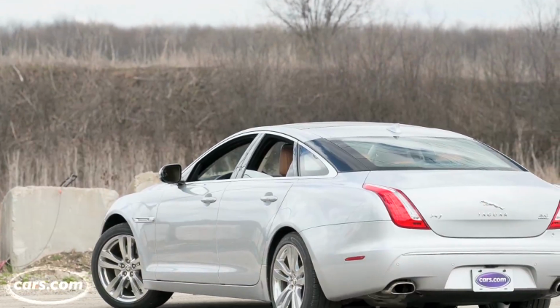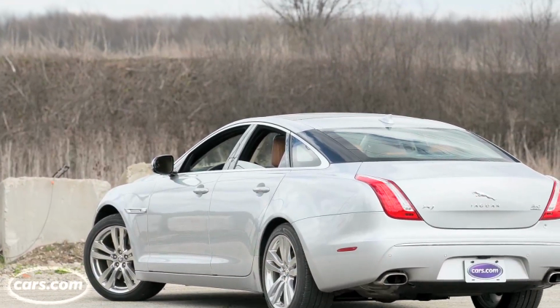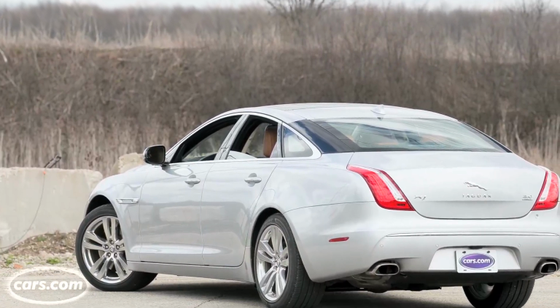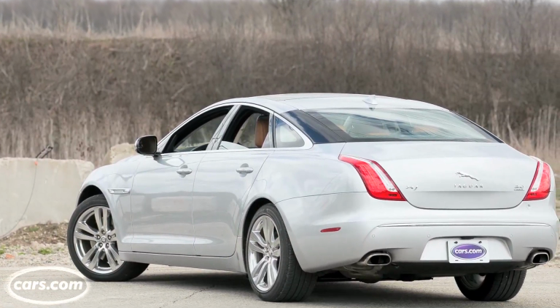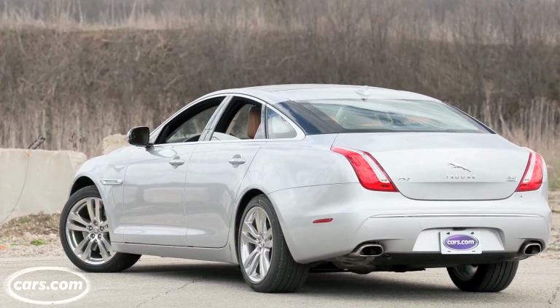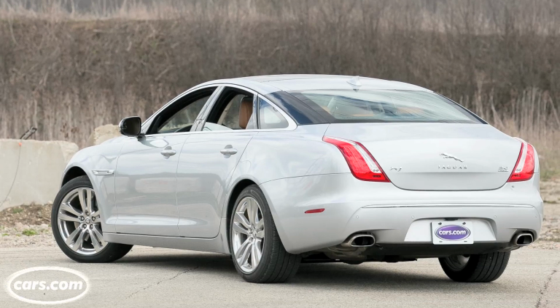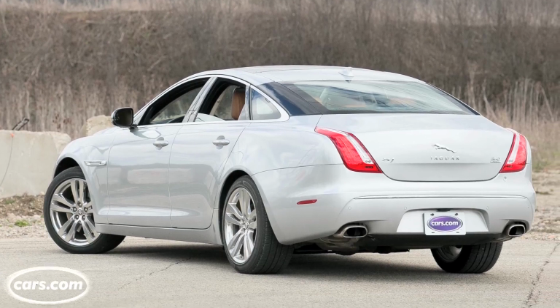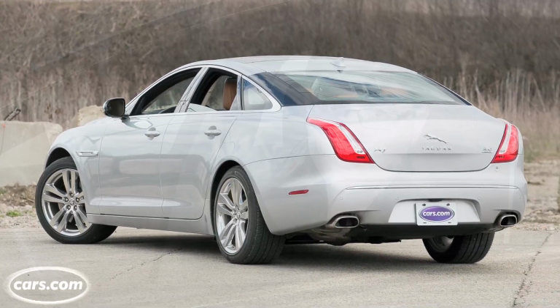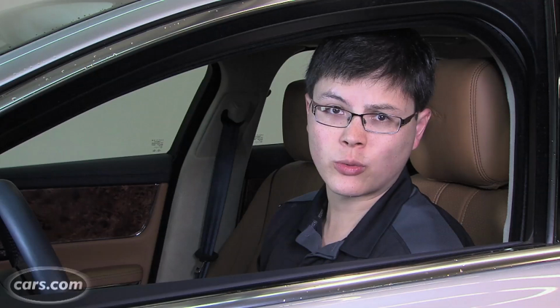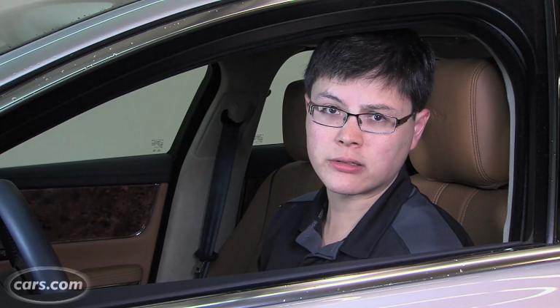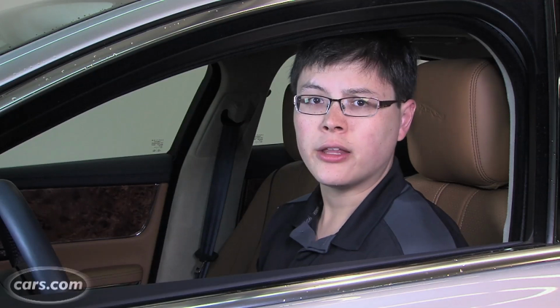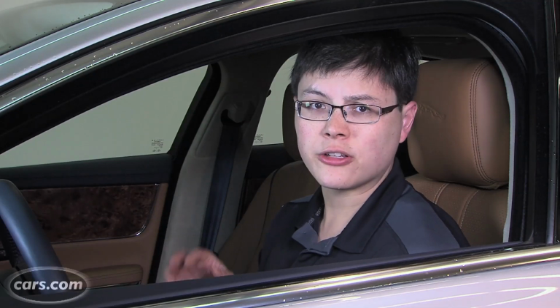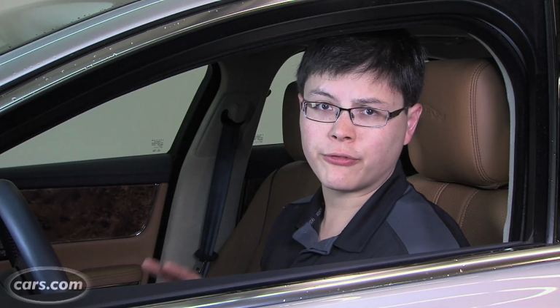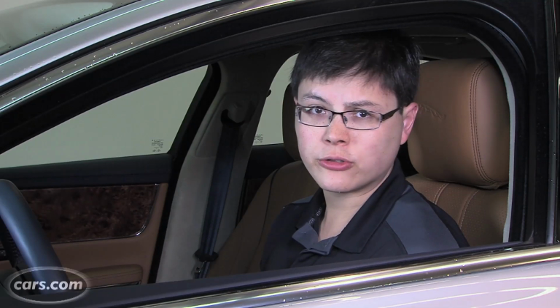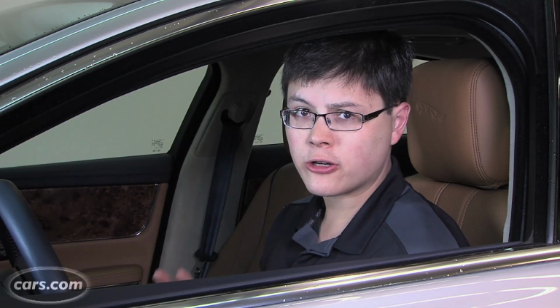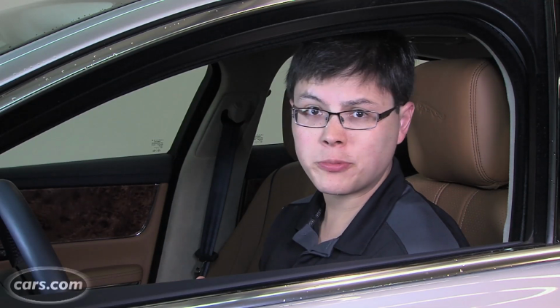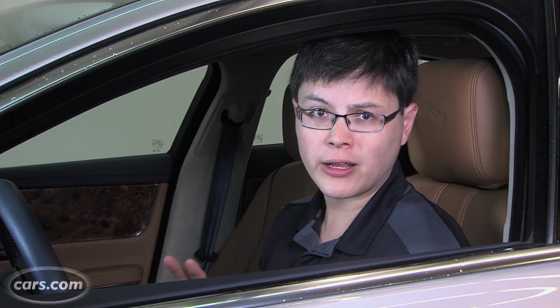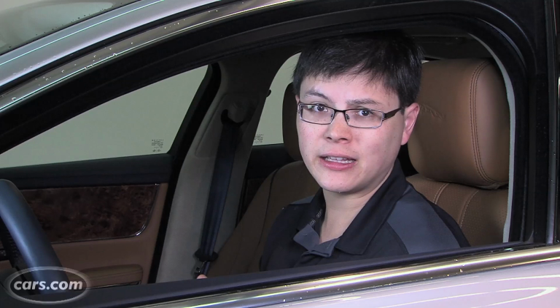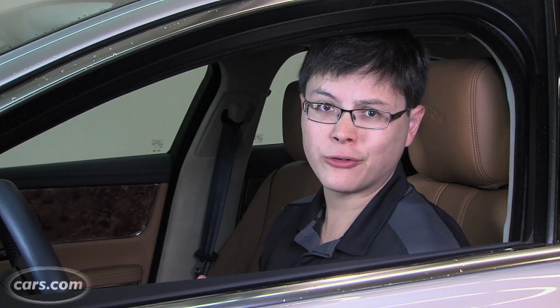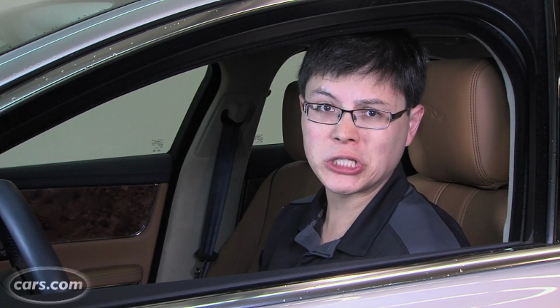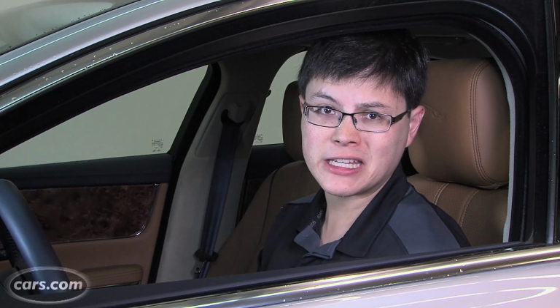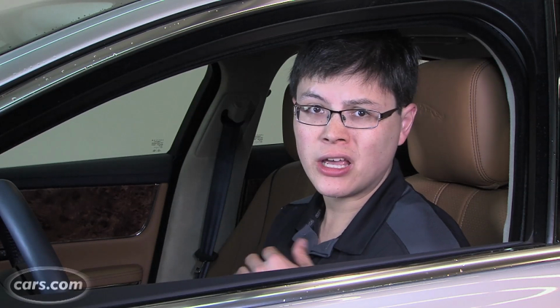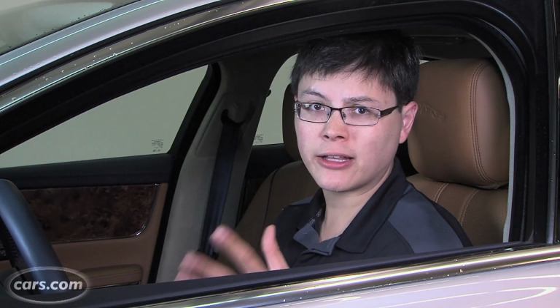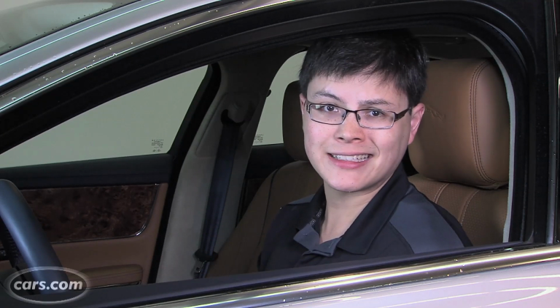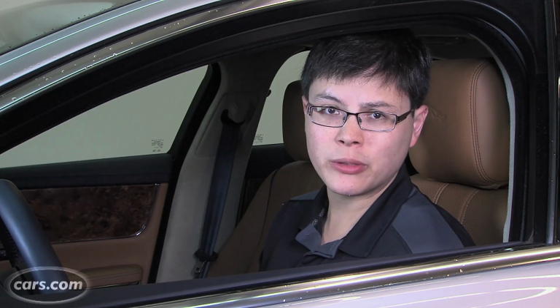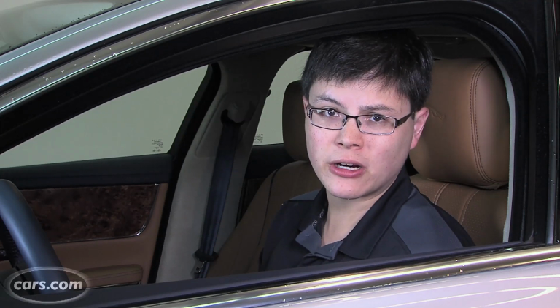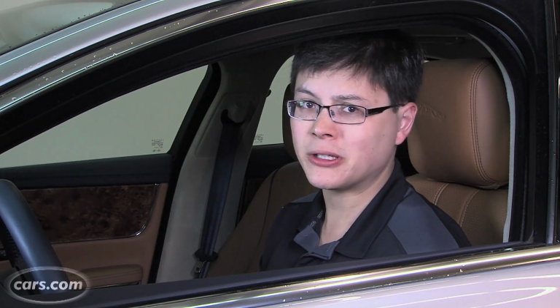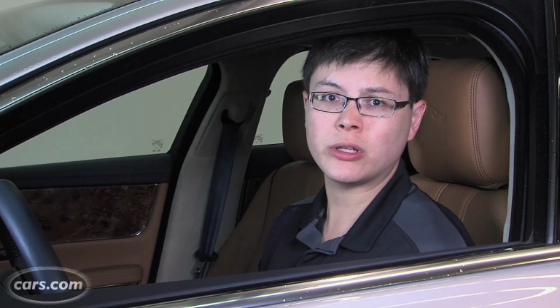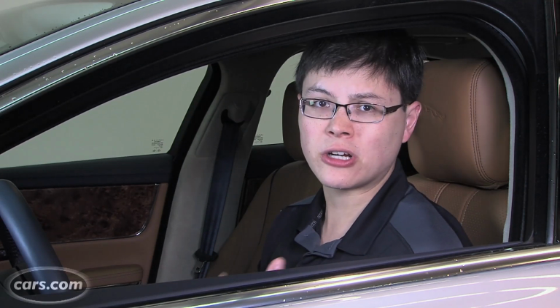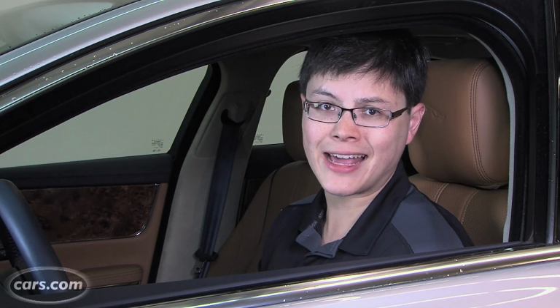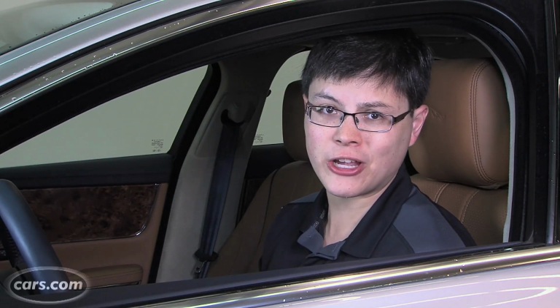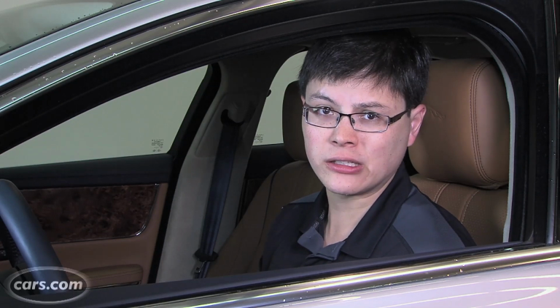We're in a regular wheelbase XJ with all-wheel drive, which is now optional for 2013. There's also Portfolio, Supercharged, Supersport, and finally a handful of Ultimate editions. Regular and extended wheelbases are available. Extended wheelbases are called XJLs.